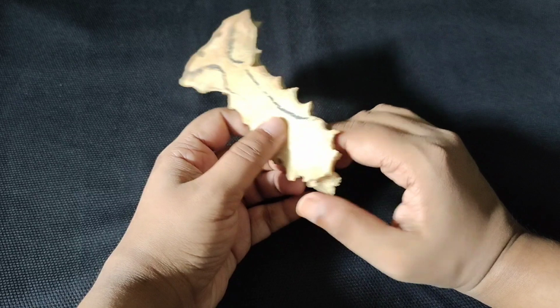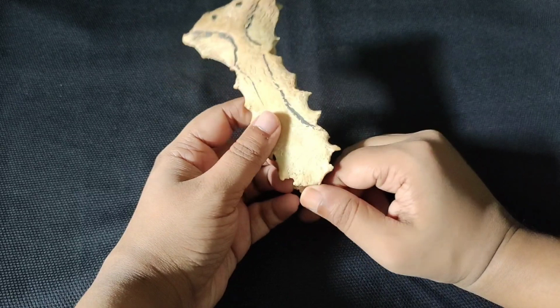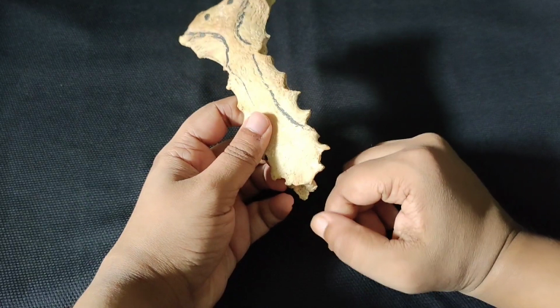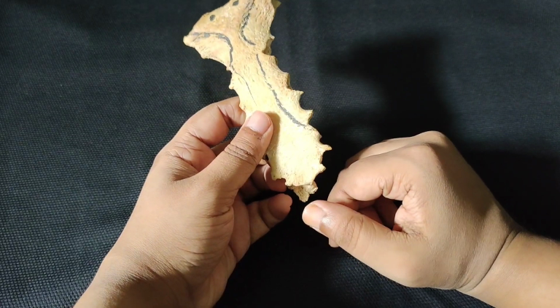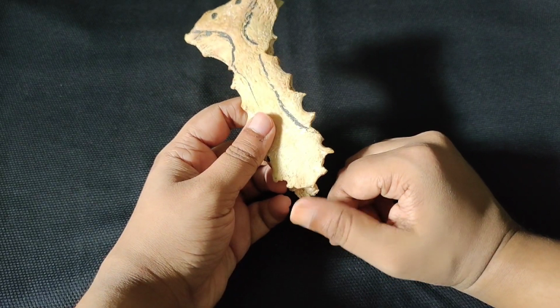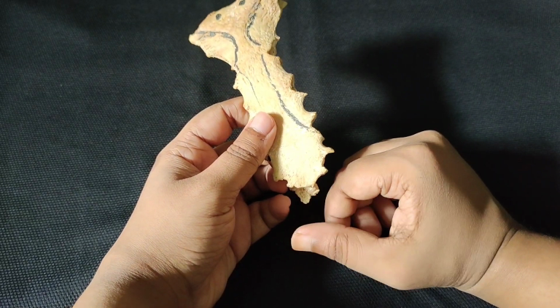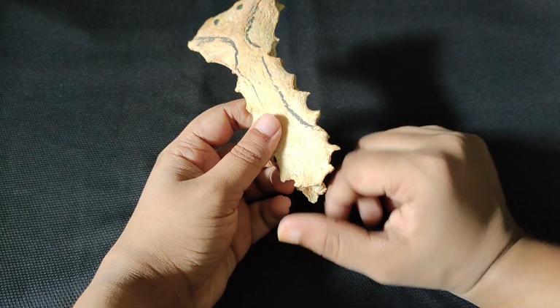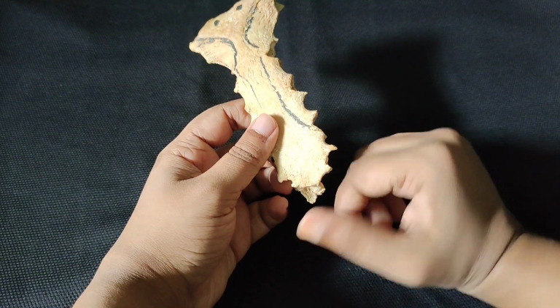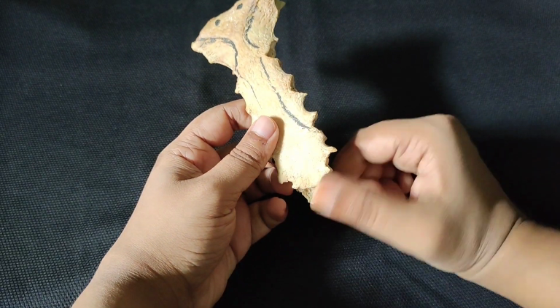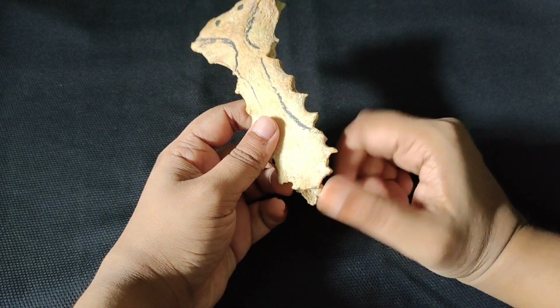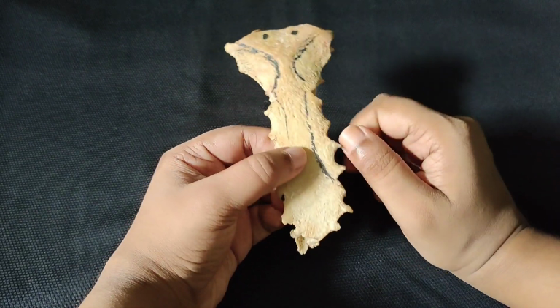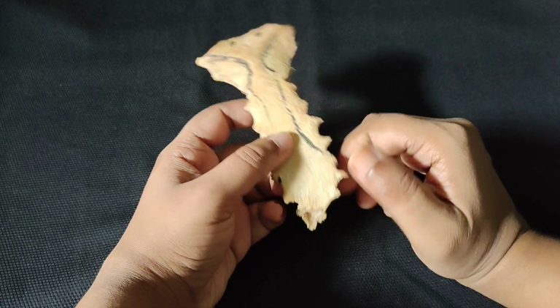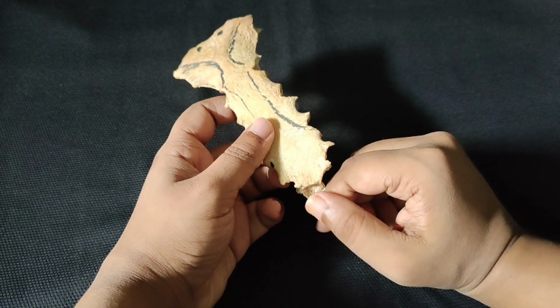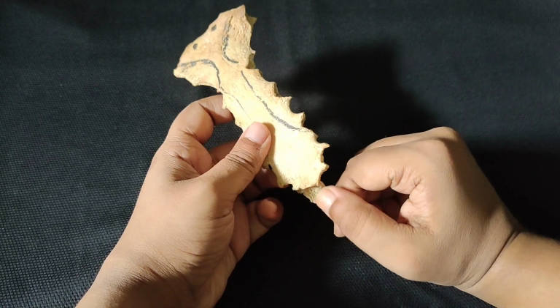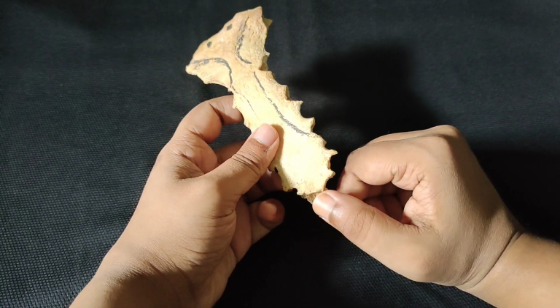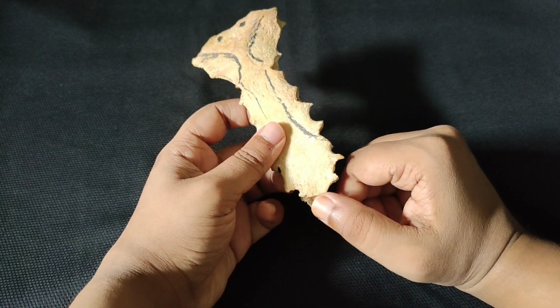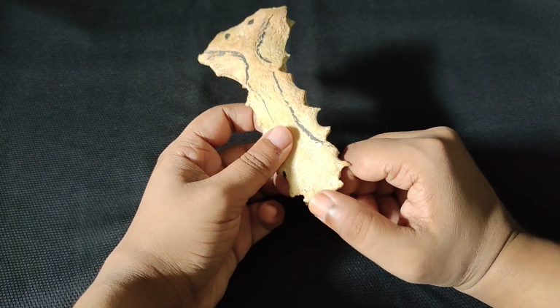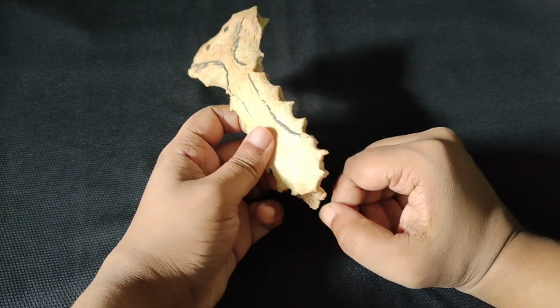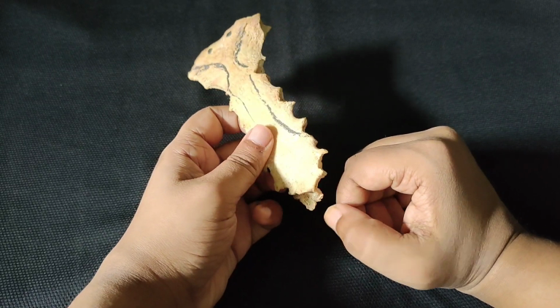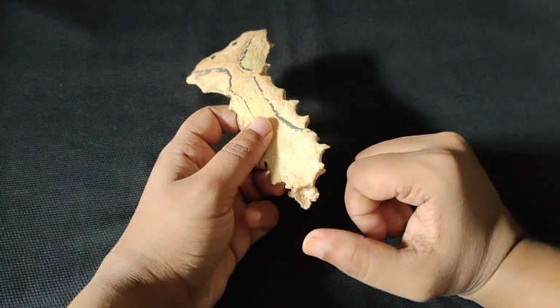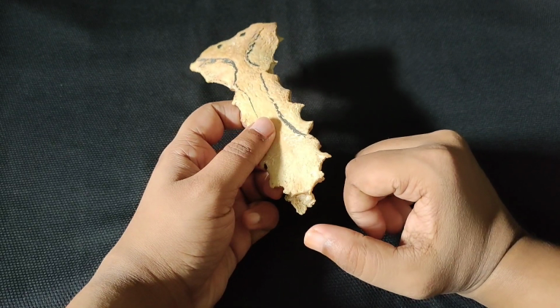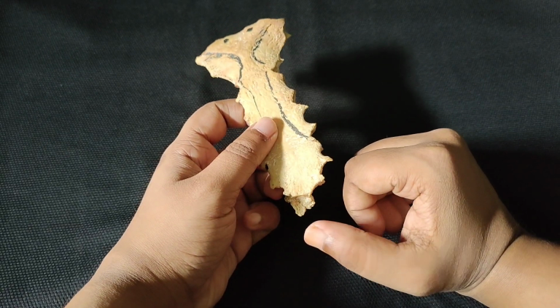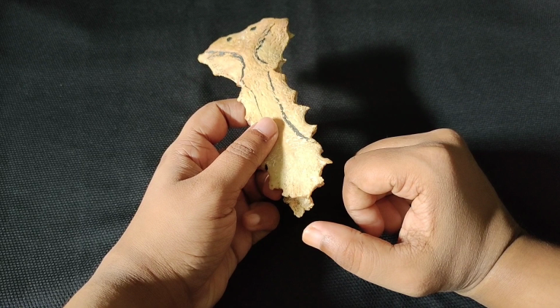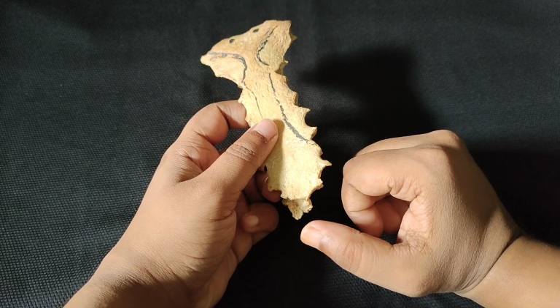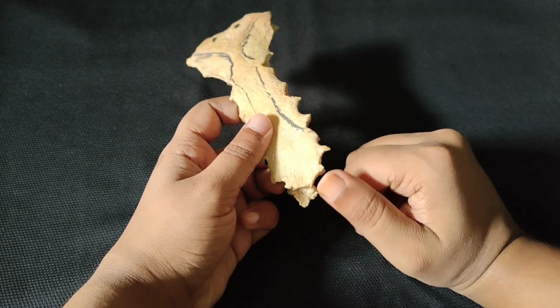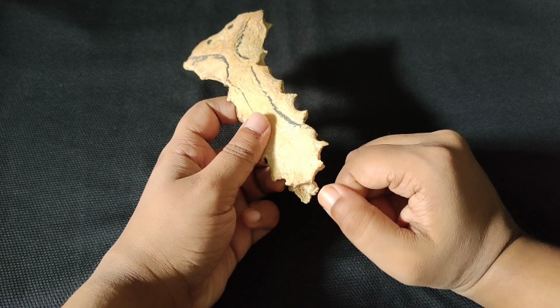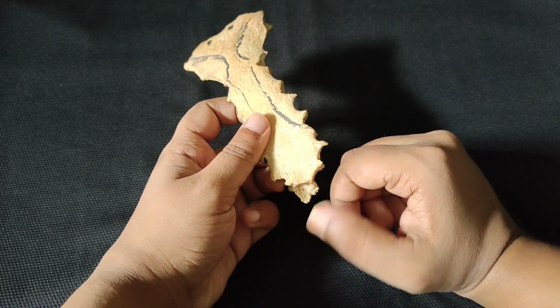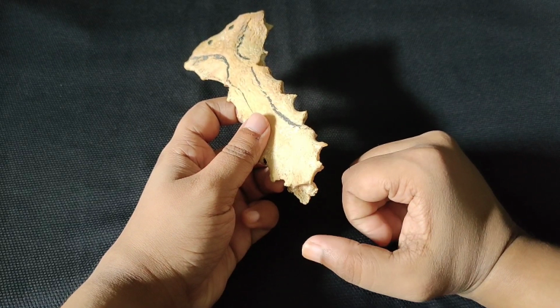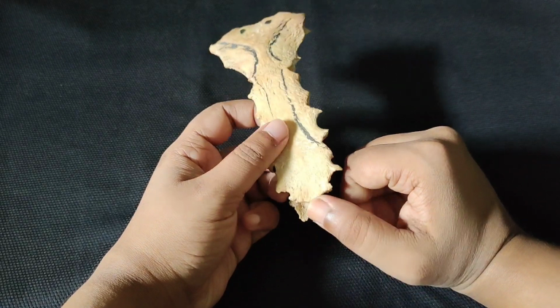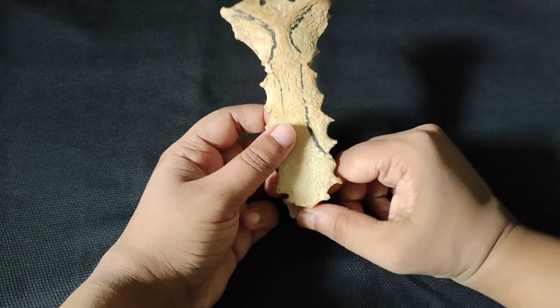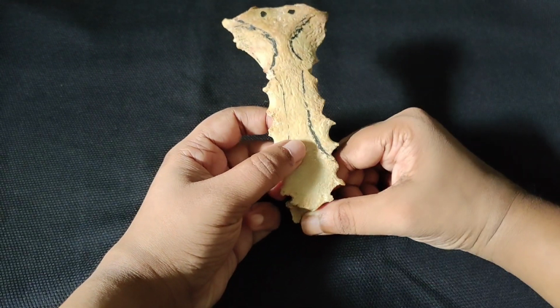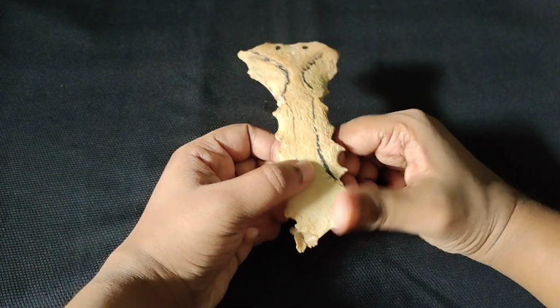The posterior surface of the body is concave and smooth. The xiphoid process has two ends, two borders, and two surfaces. It has a triangular shape; the lower end is tapering and may be bifurcated.